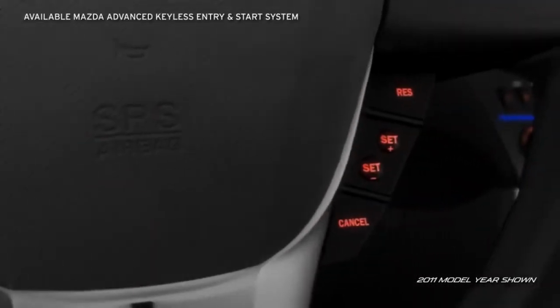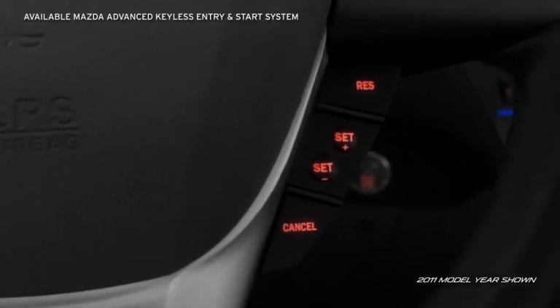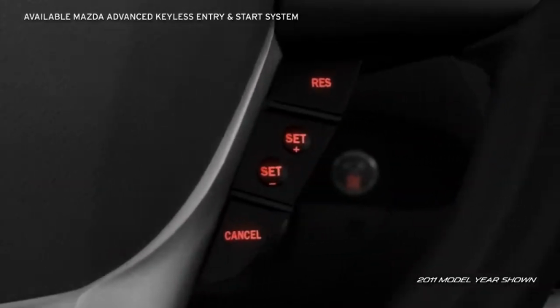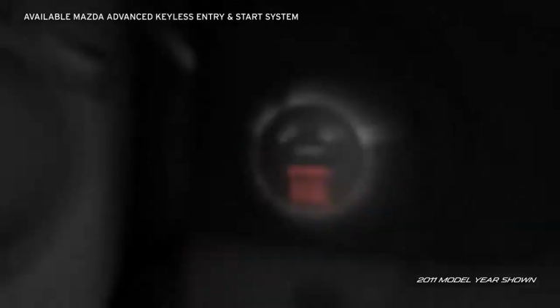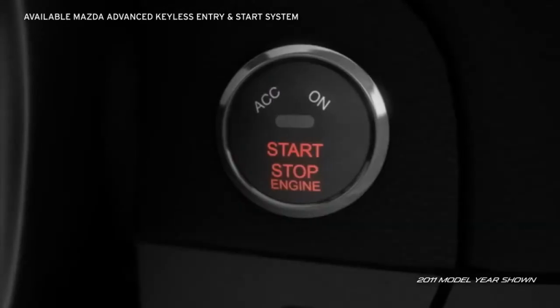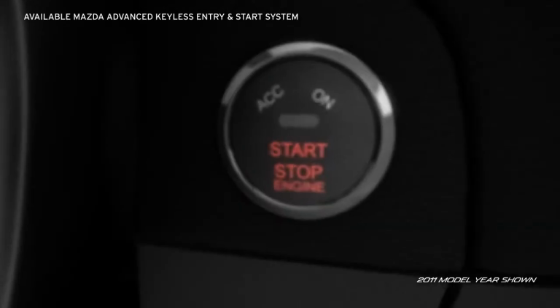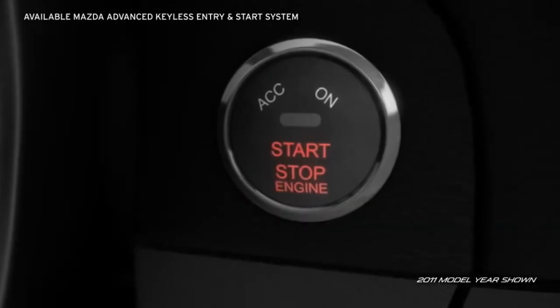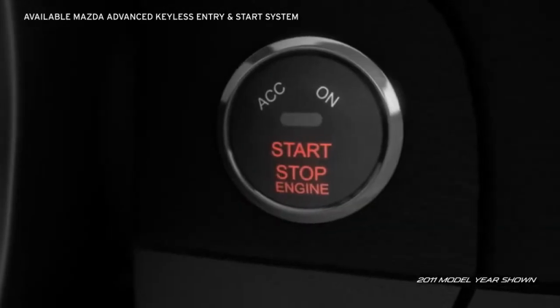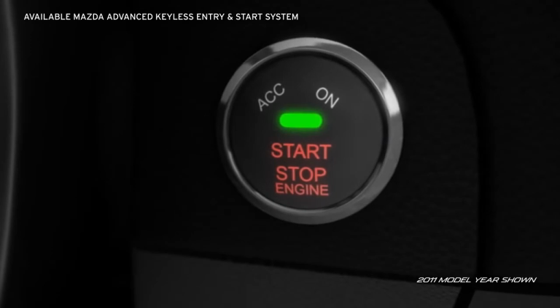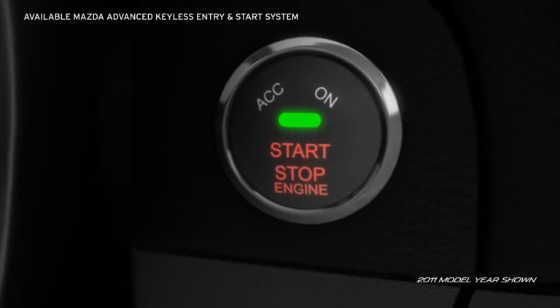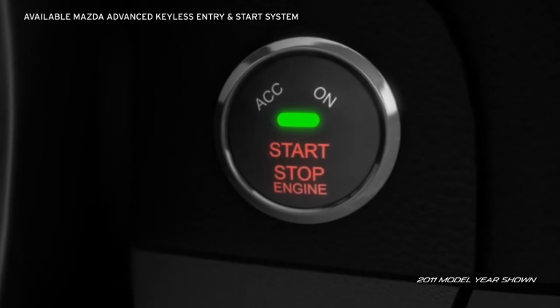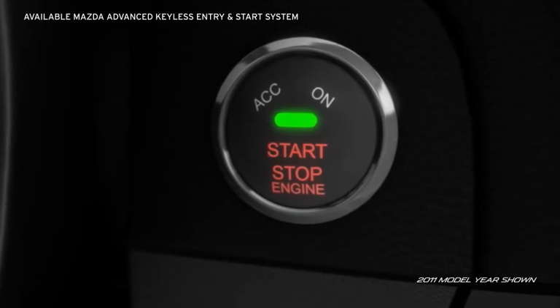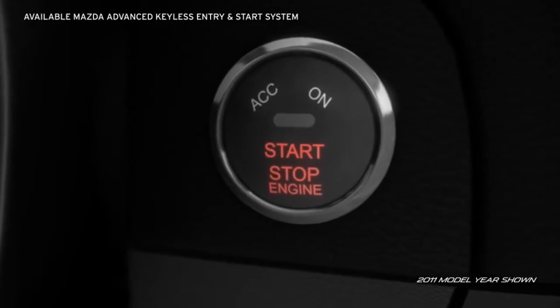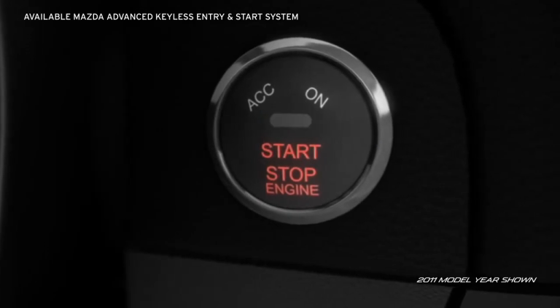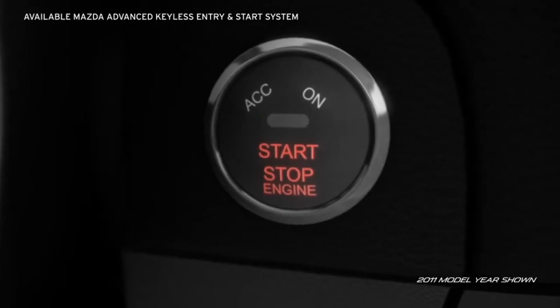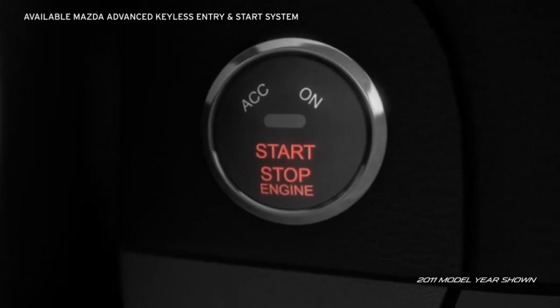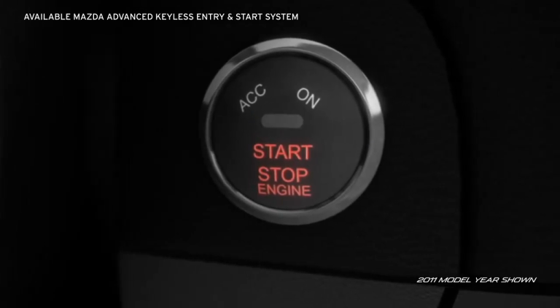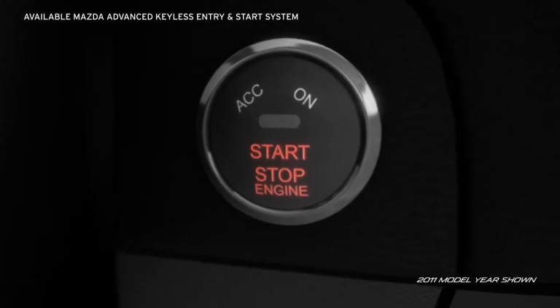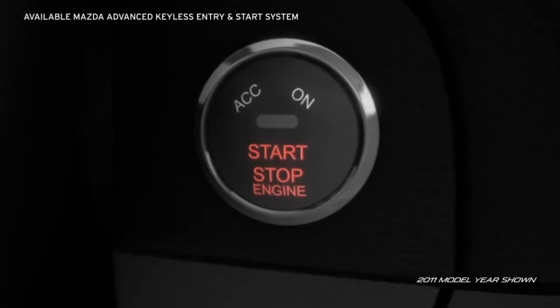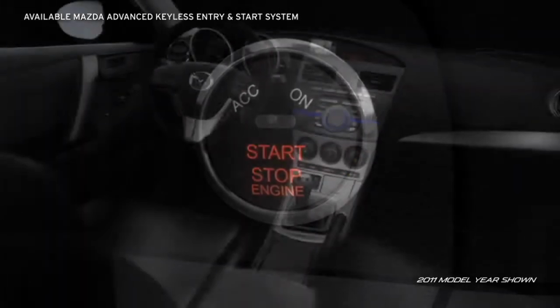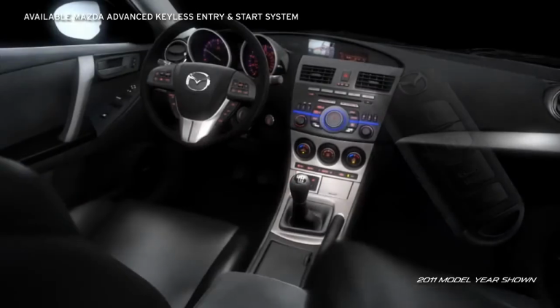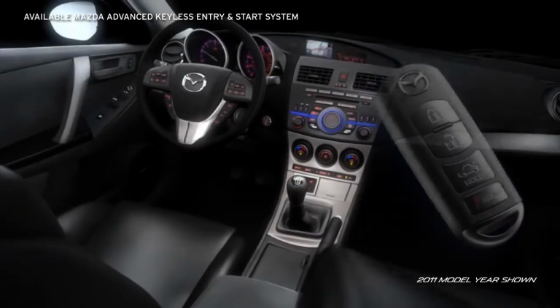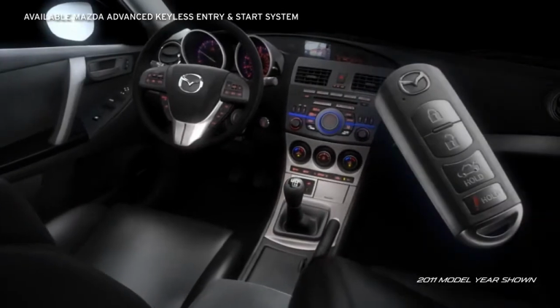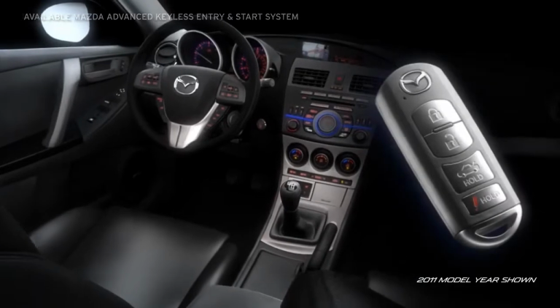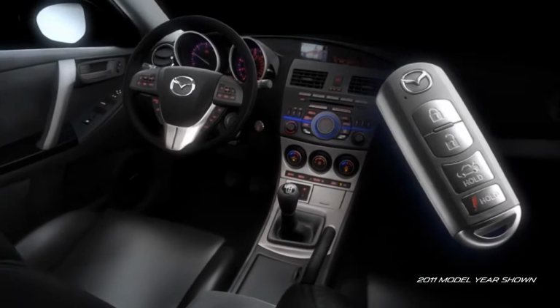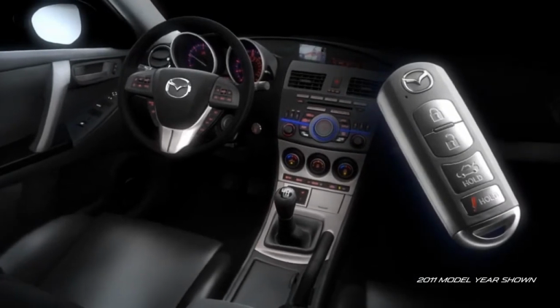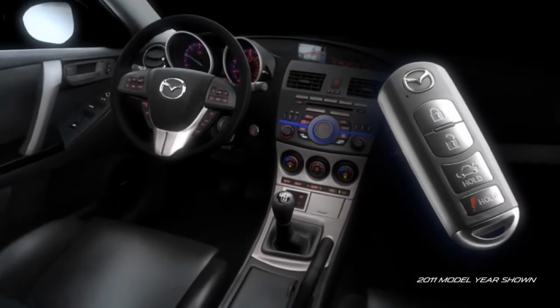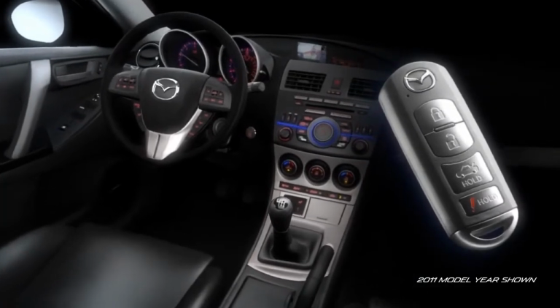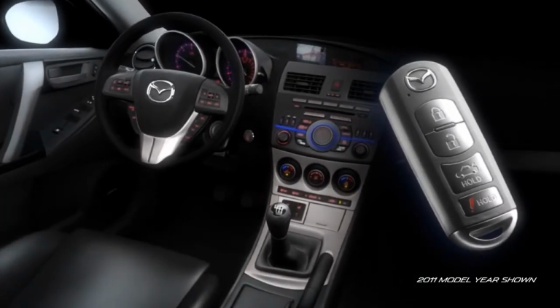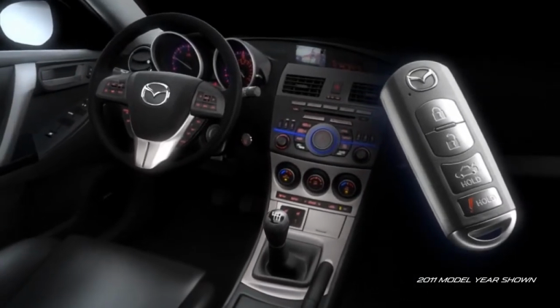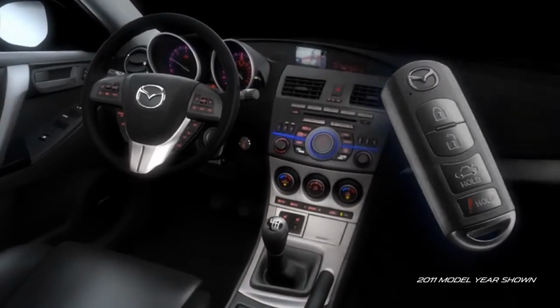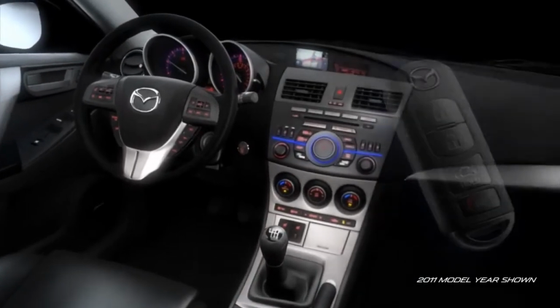The available Mazda Advanced Keyless Entry and Start System lets you unlock the doors and start the engine with the push of a button, all while your keys stay safely in your pocket or purse.